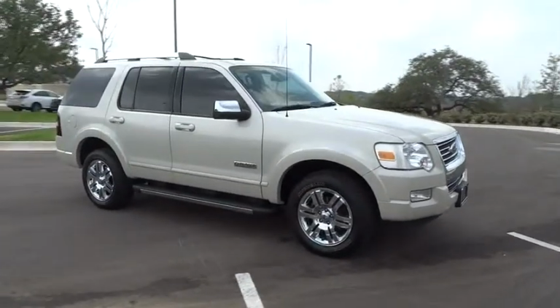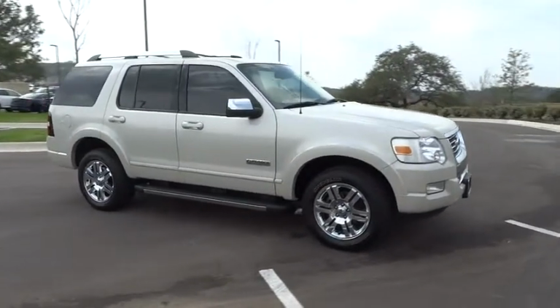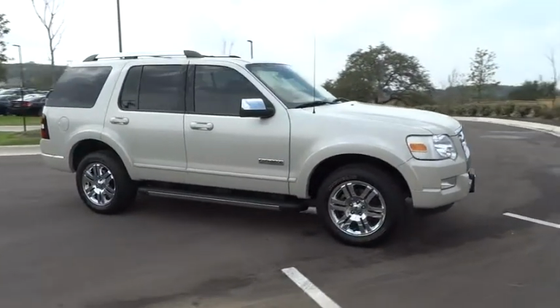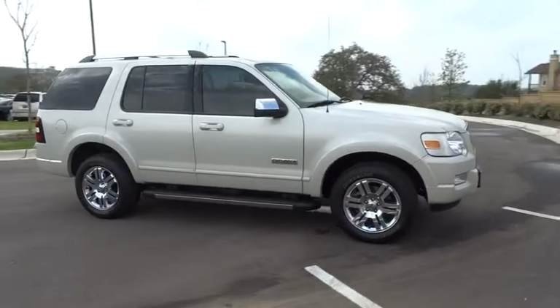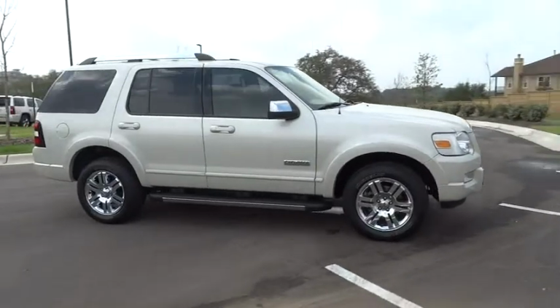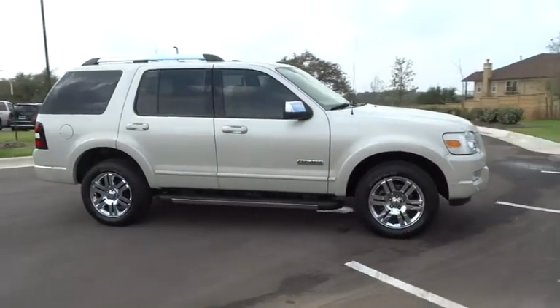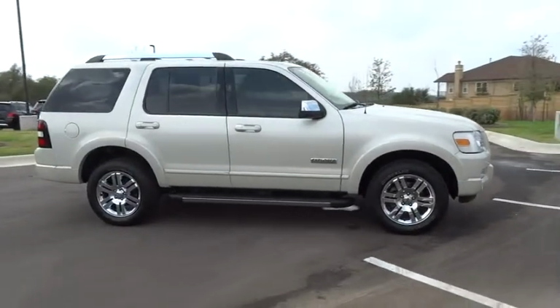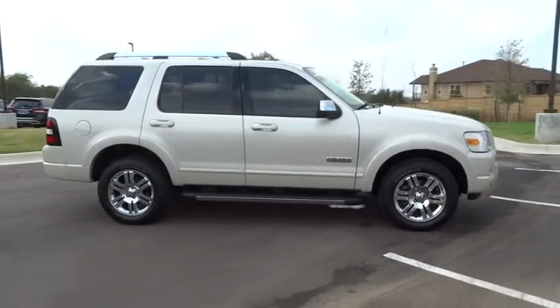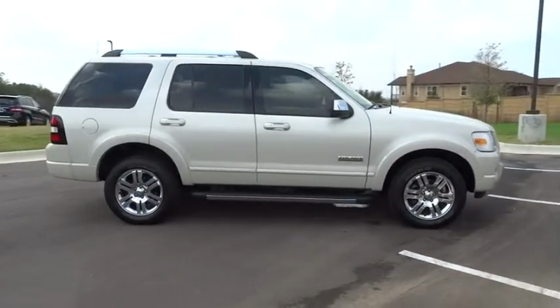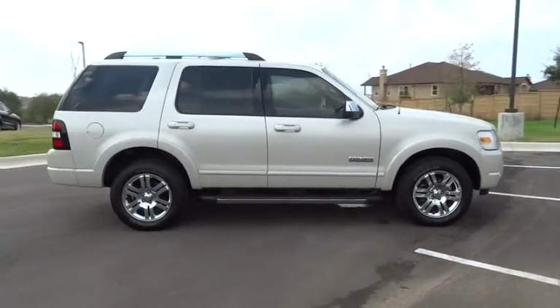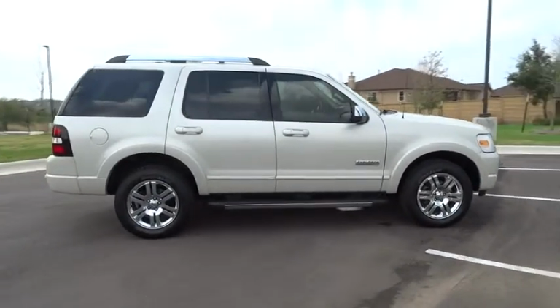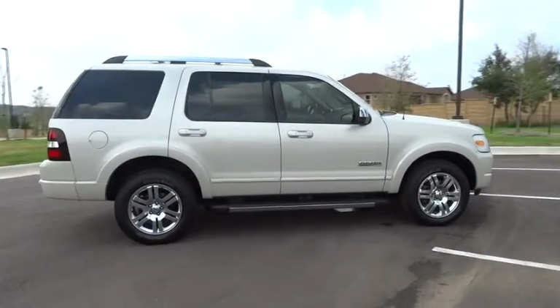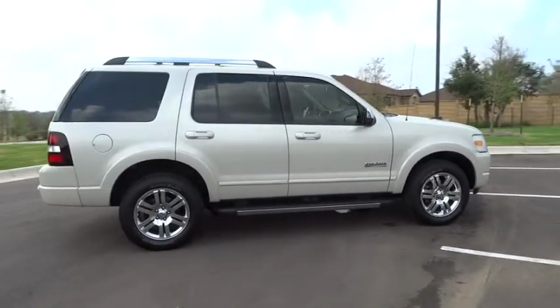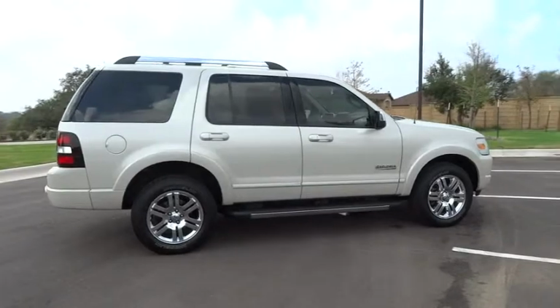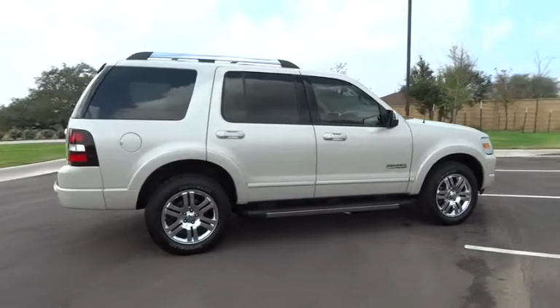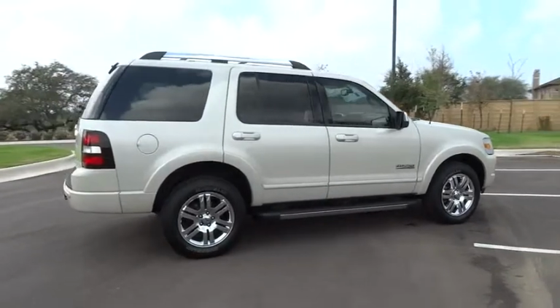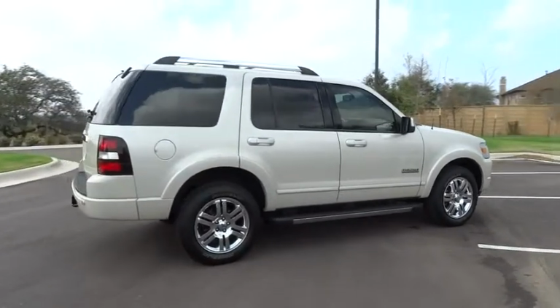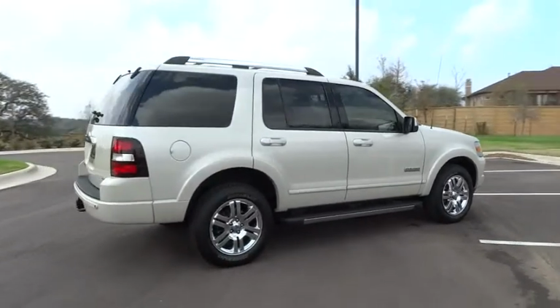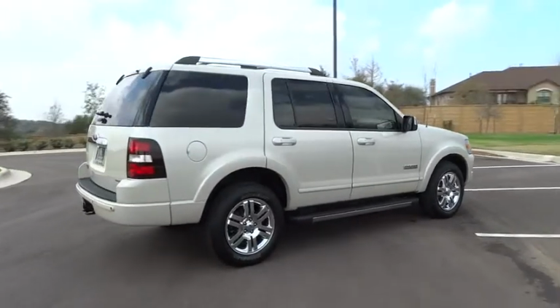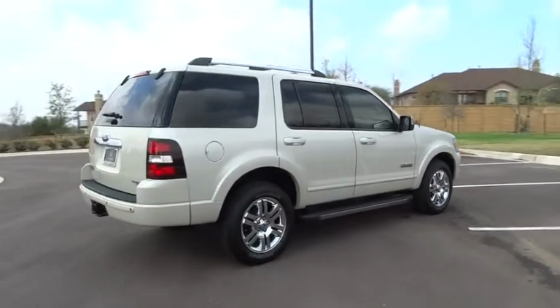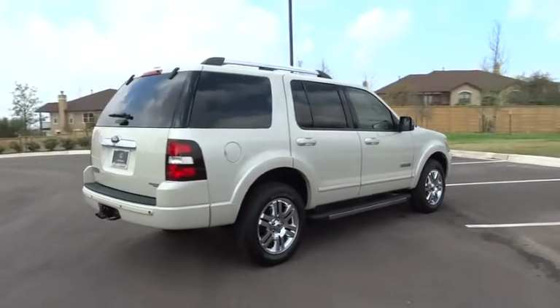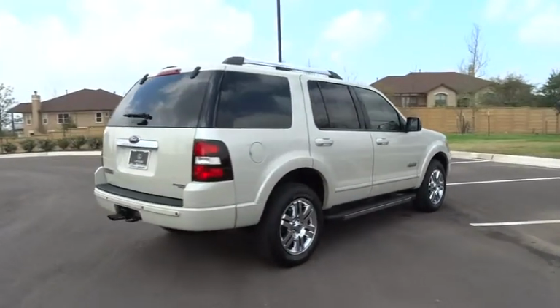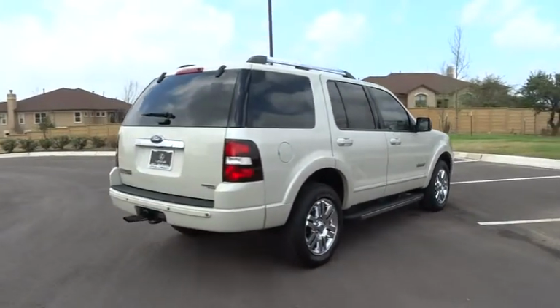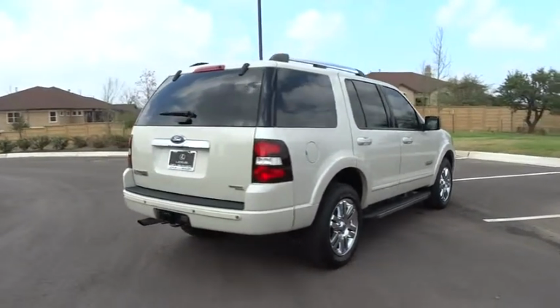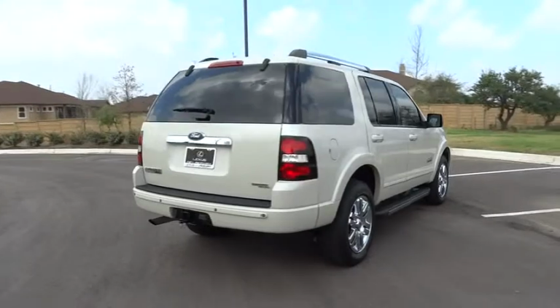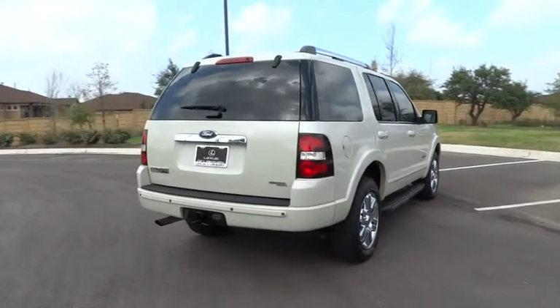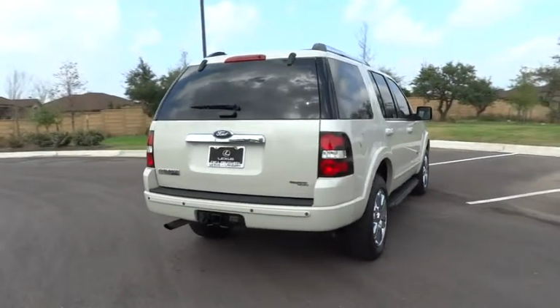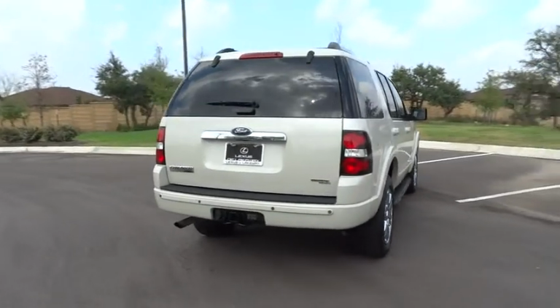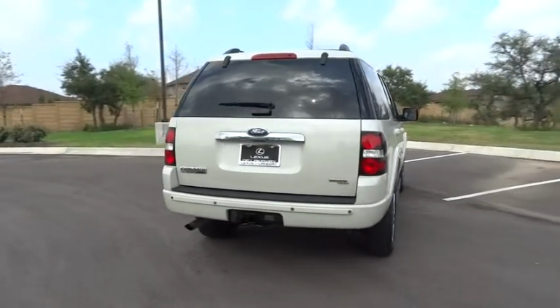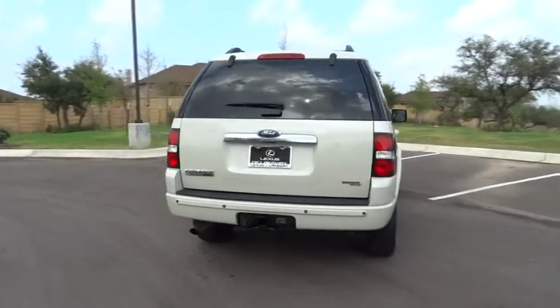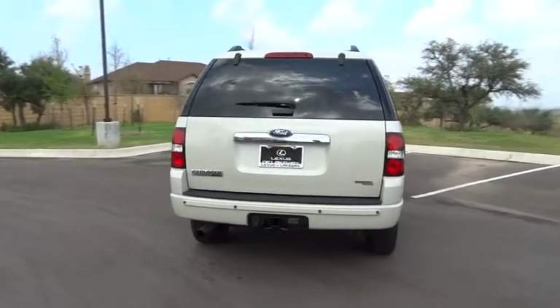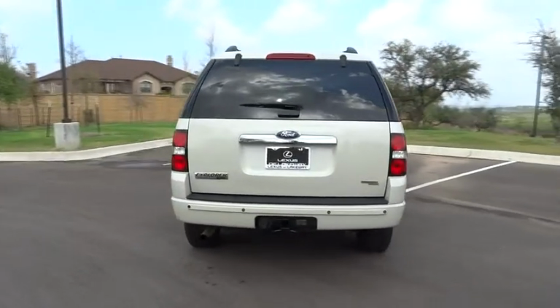Keyless entry, steering wheel audio controls, power passenger seat, CD changer, anti-lock braking system, stability control, traction control, tow hitch, leather wrapped steering wheel, adjustable steering wheel, power steering, cruise control, floor mats.